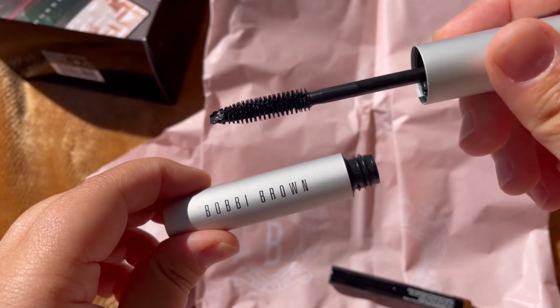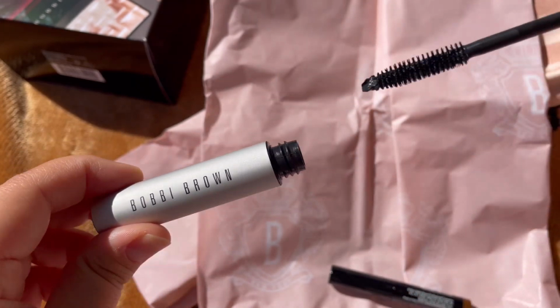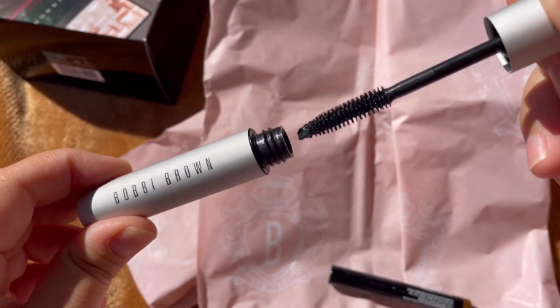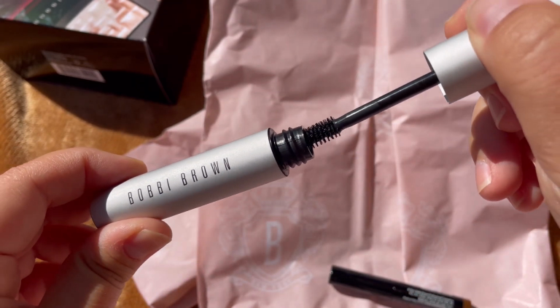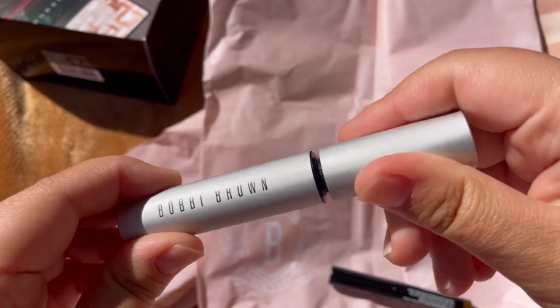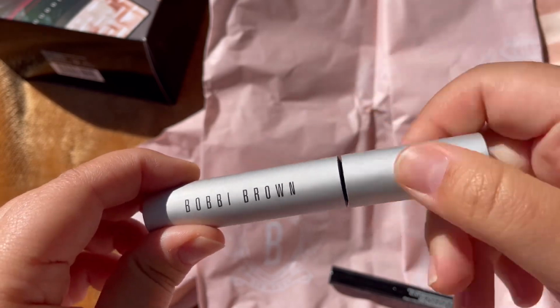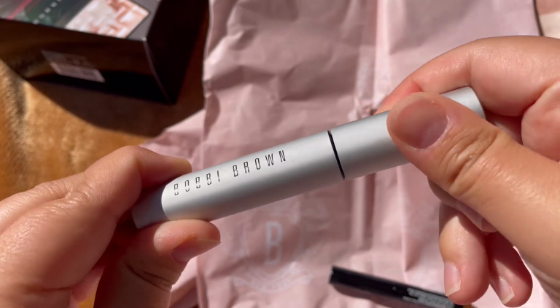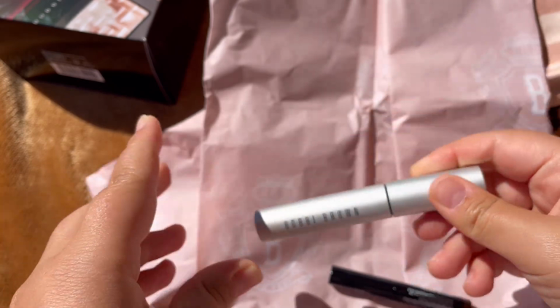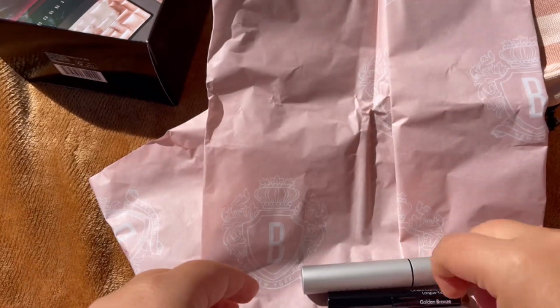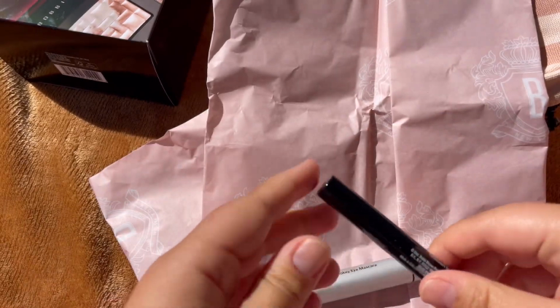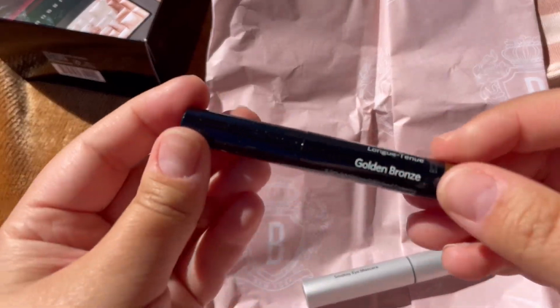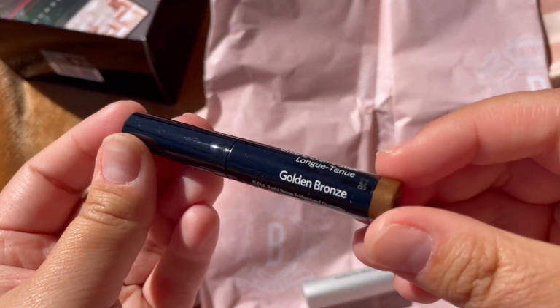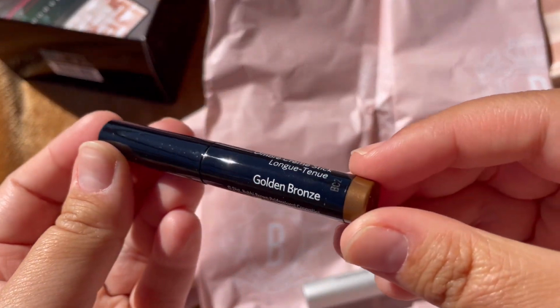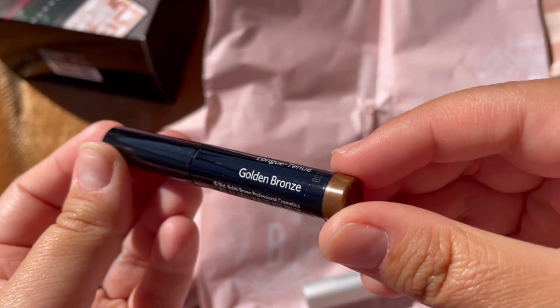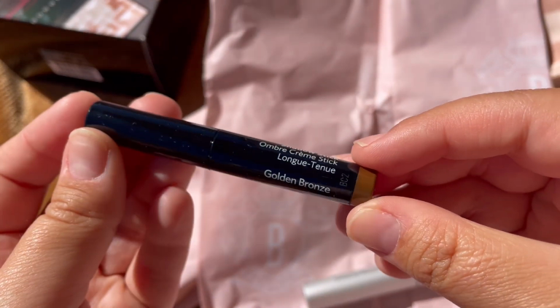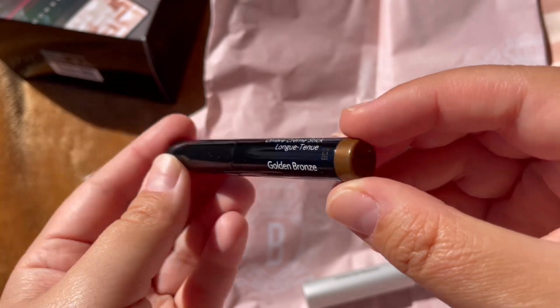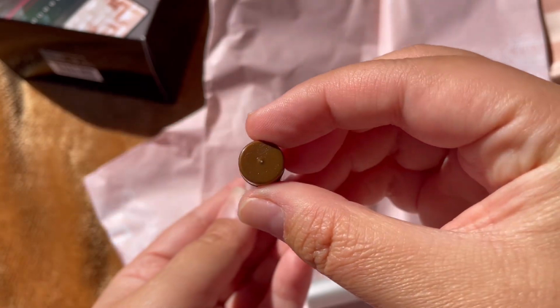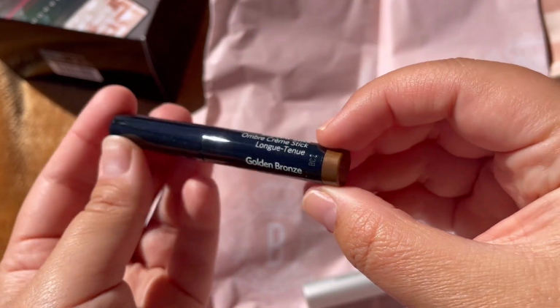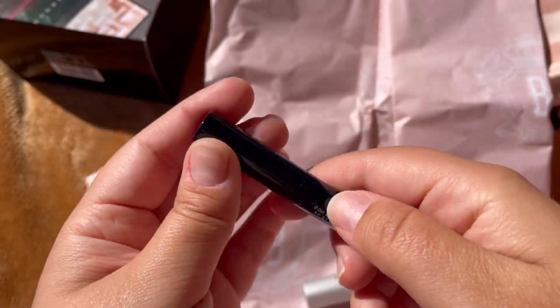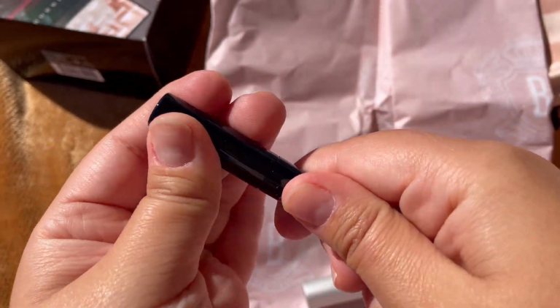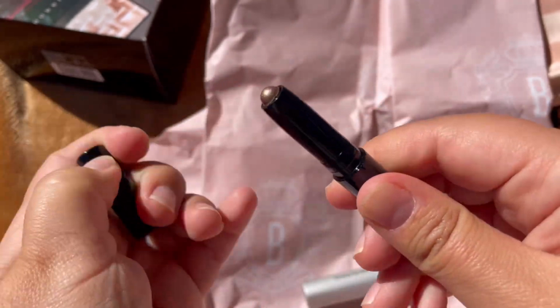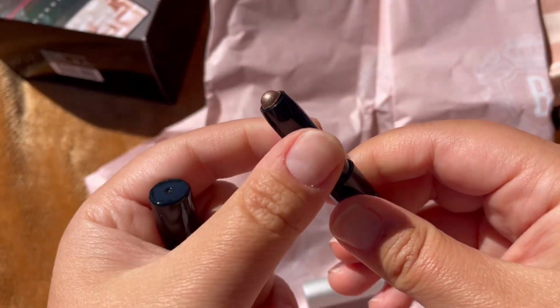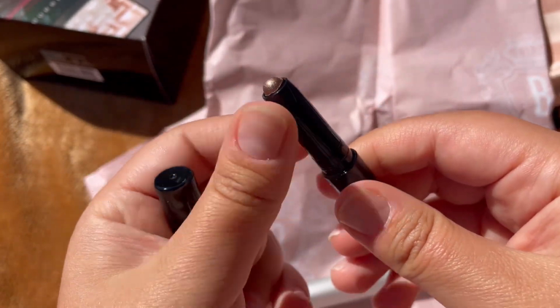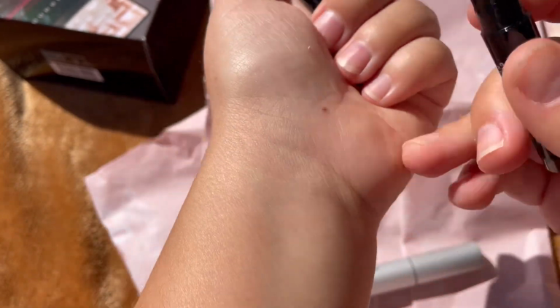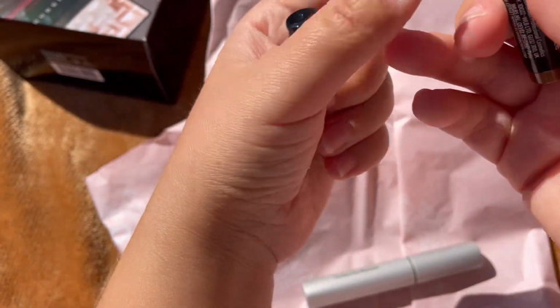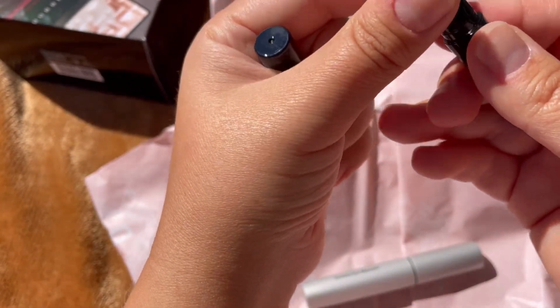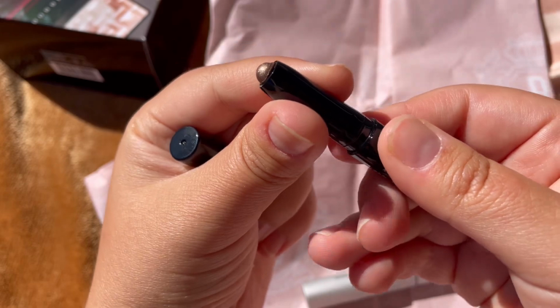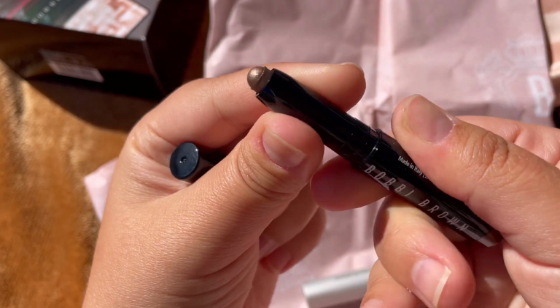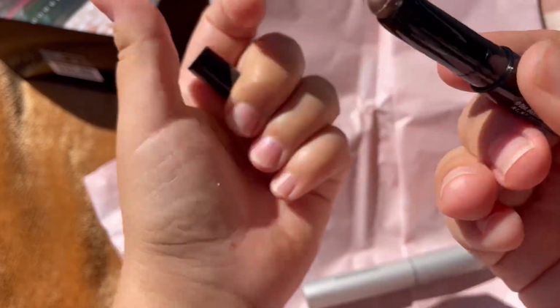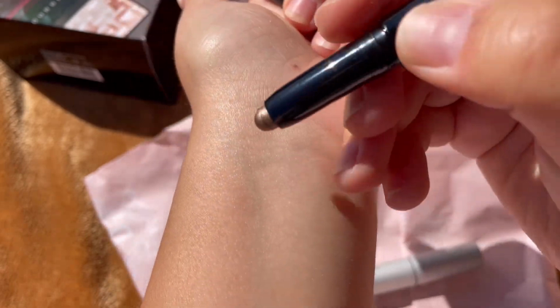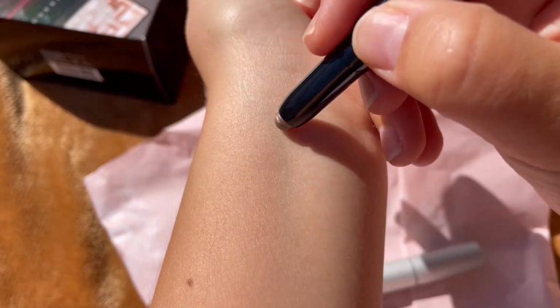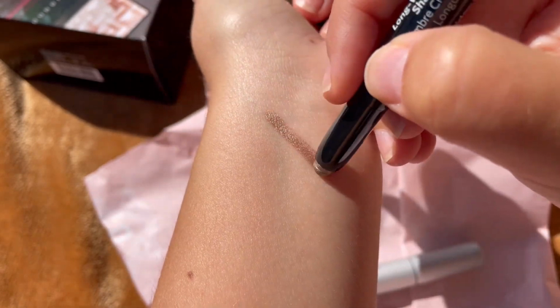I did try all these products in a short video yesterday. This mascara I really like — it gives a beautiful natural look and it didn't budge or give me any flakes.